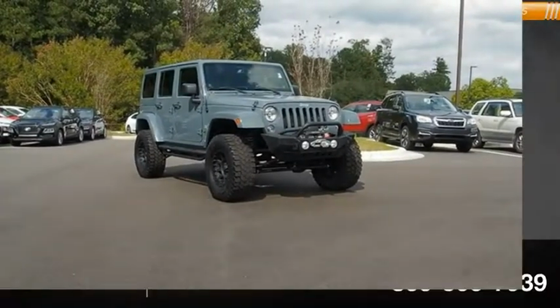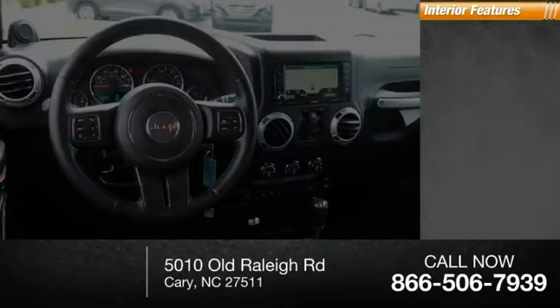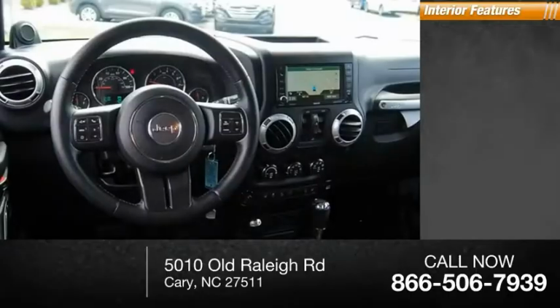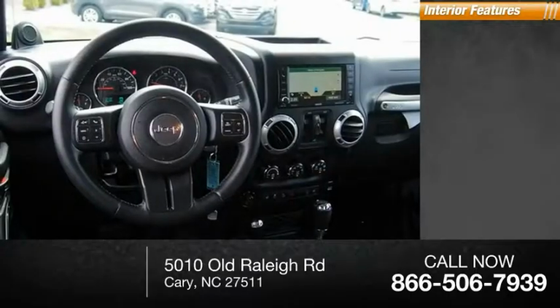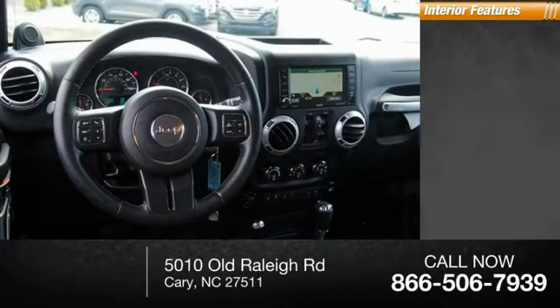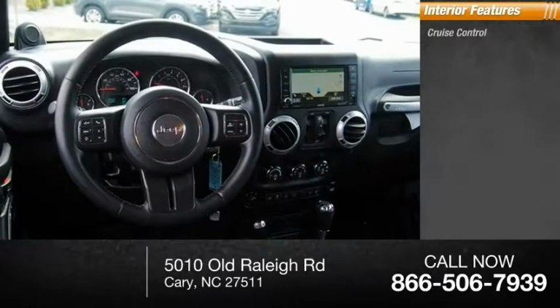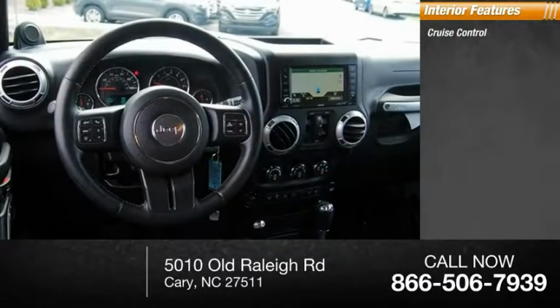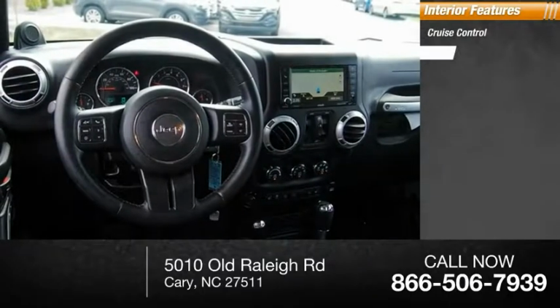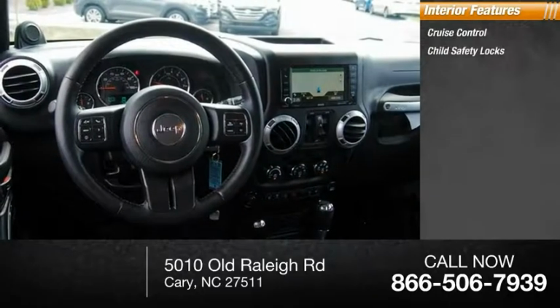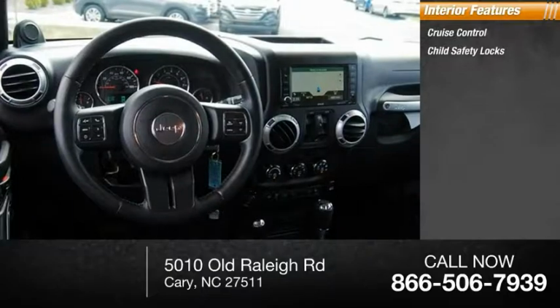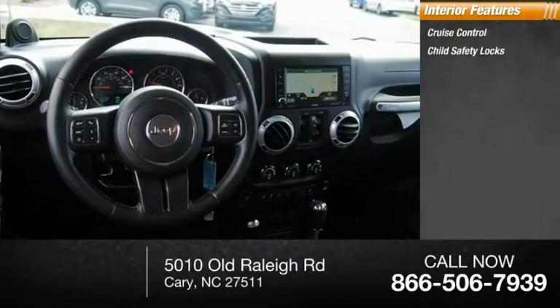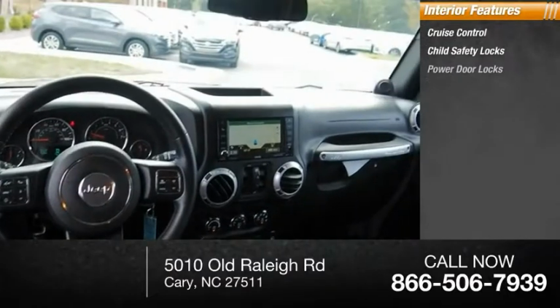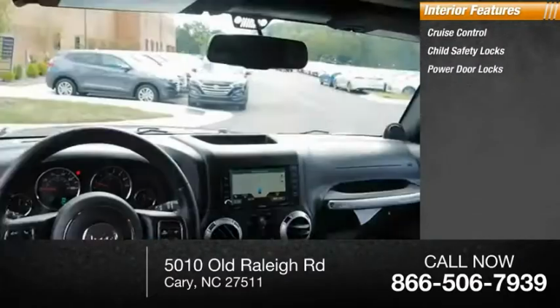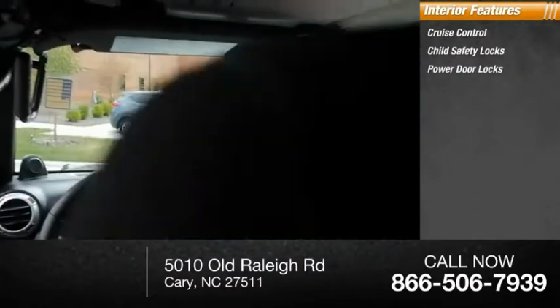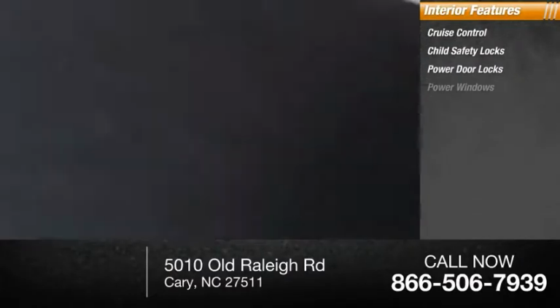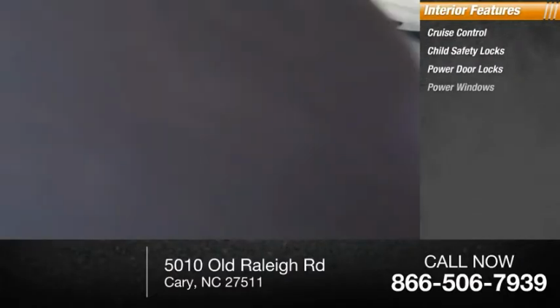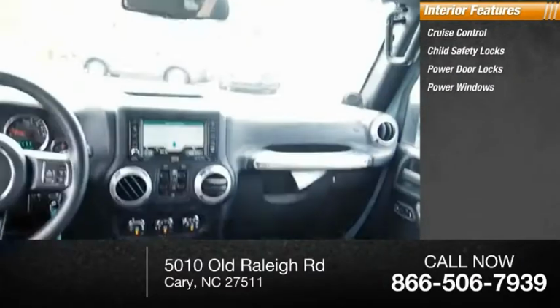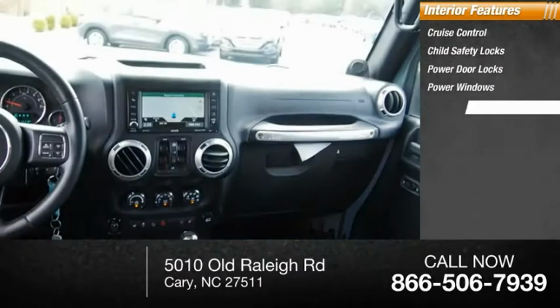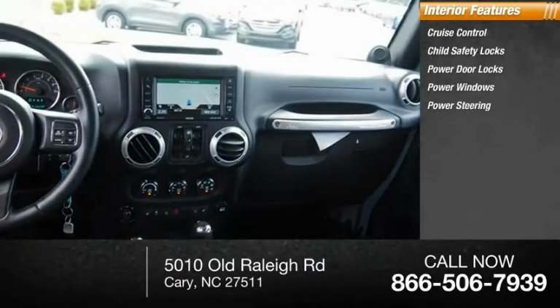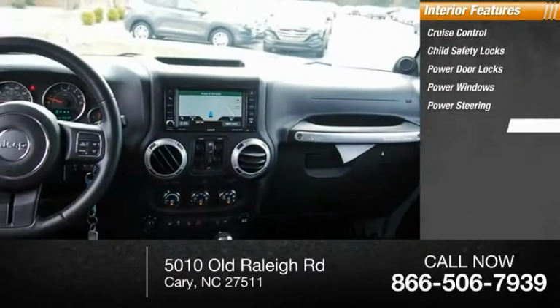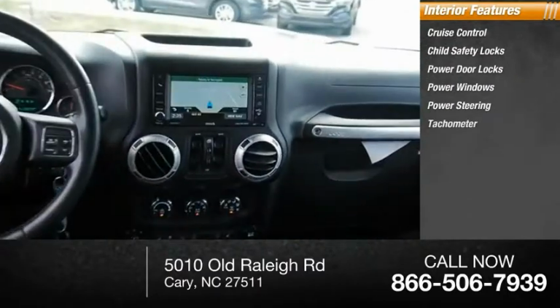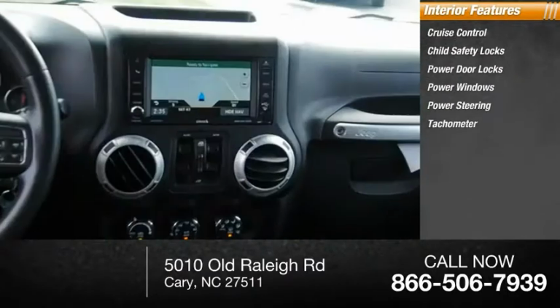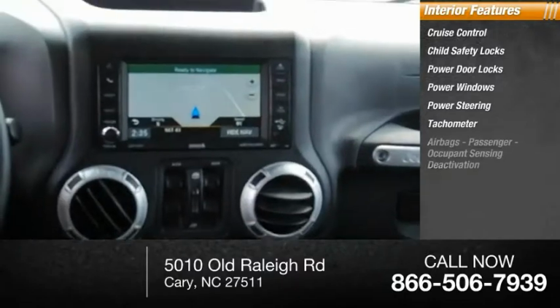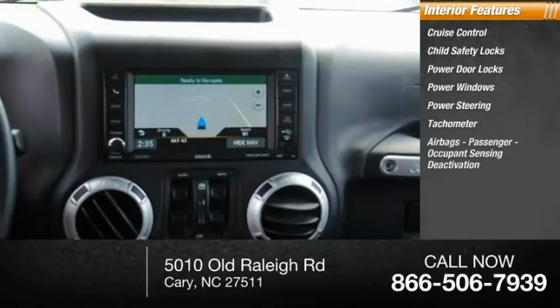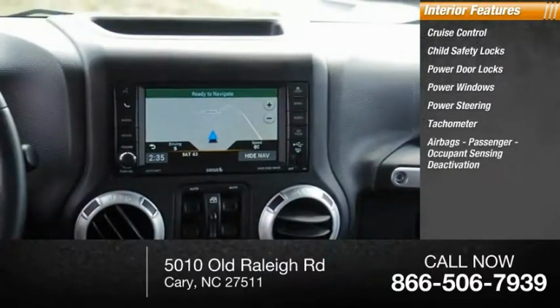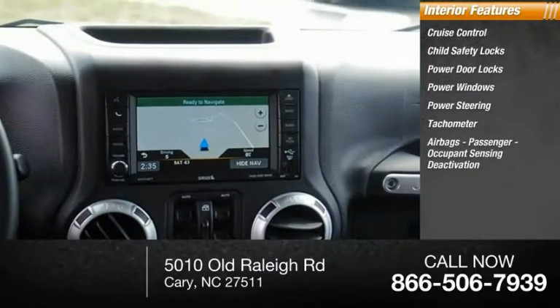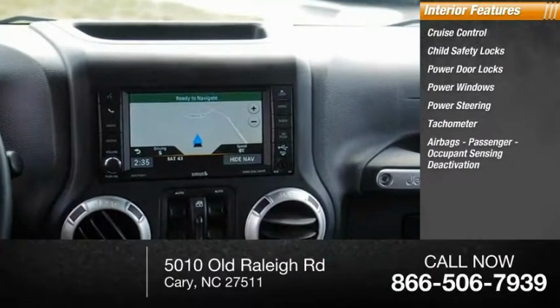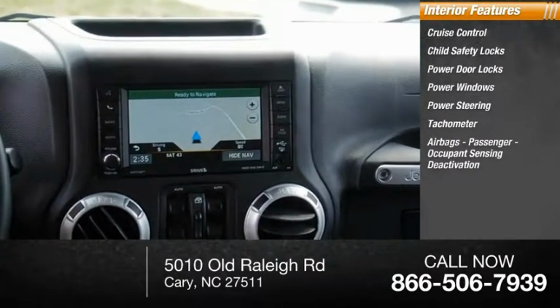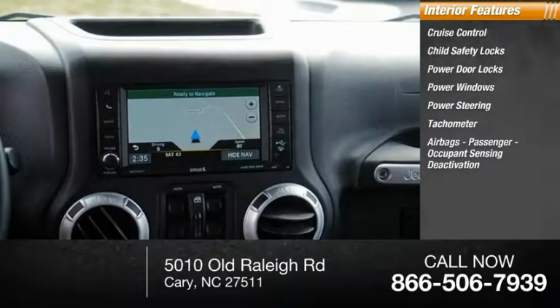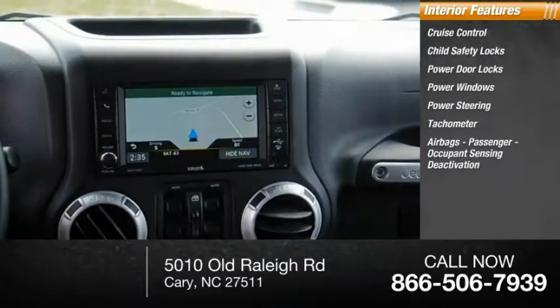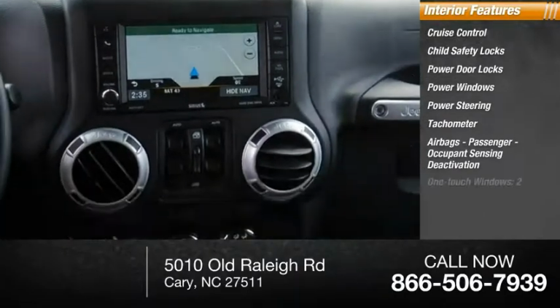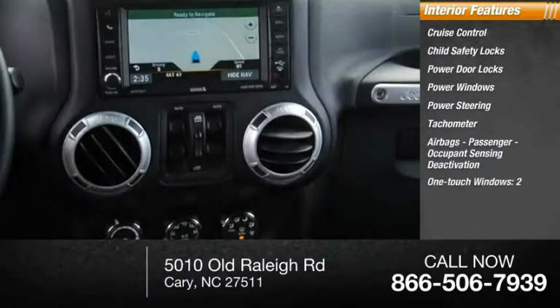Inside you'll find Cruise Control, Child Safety Locks, Power Door Locks, Power Windows, Power Steering, Tachometer, Airbags, Passenger Occupant Sensing Deactivation, and One-Touch Windows.